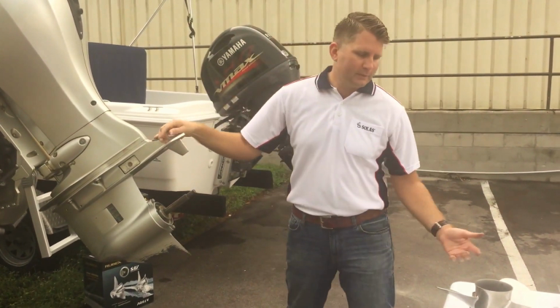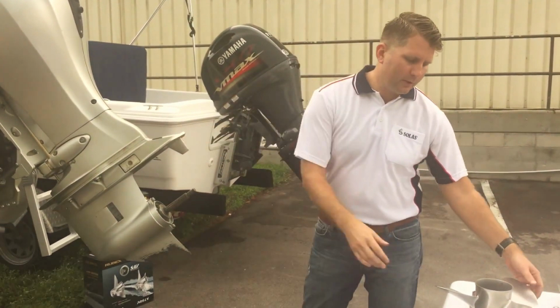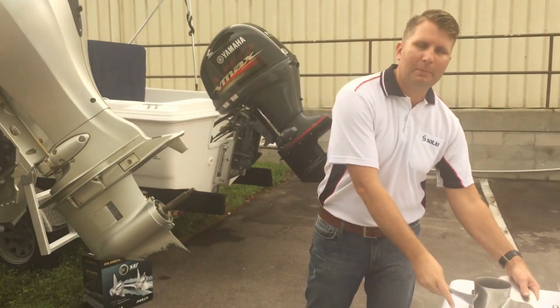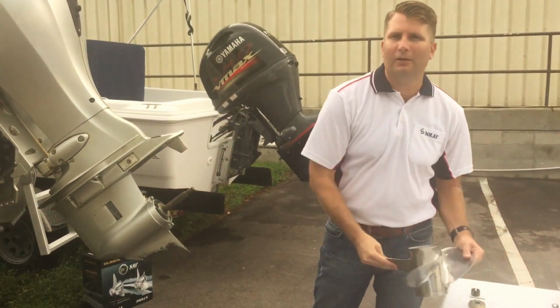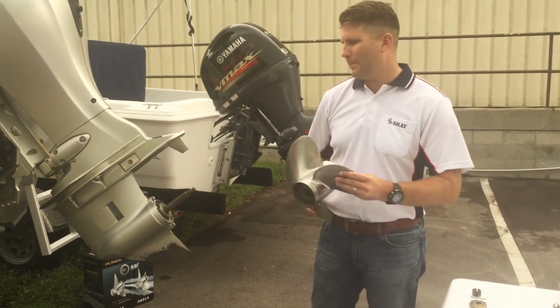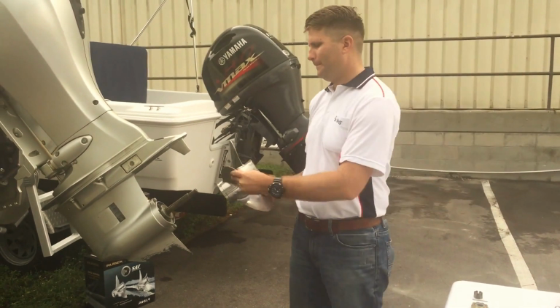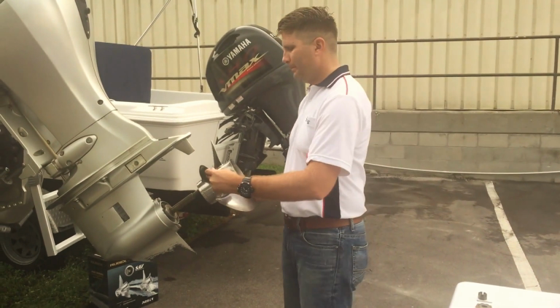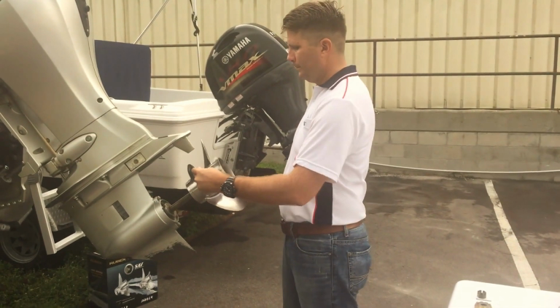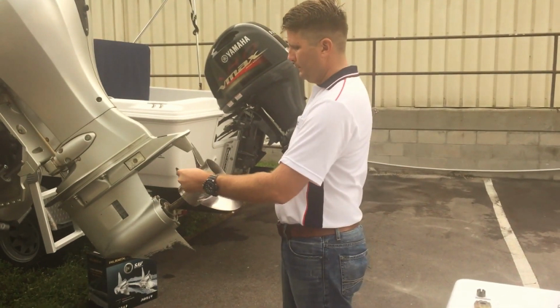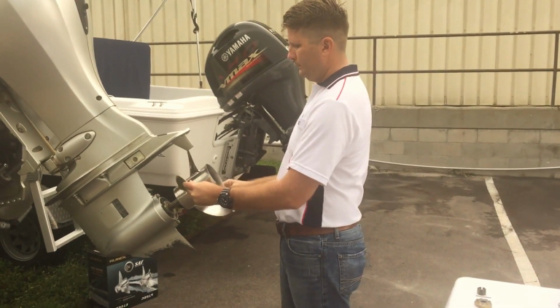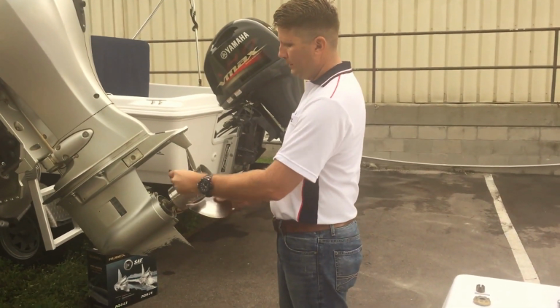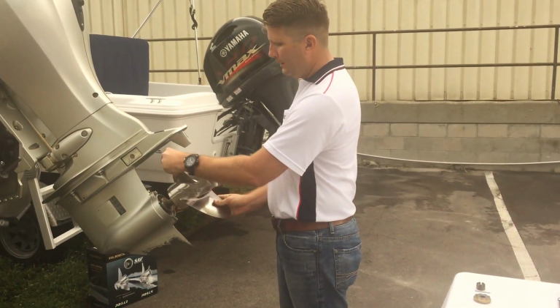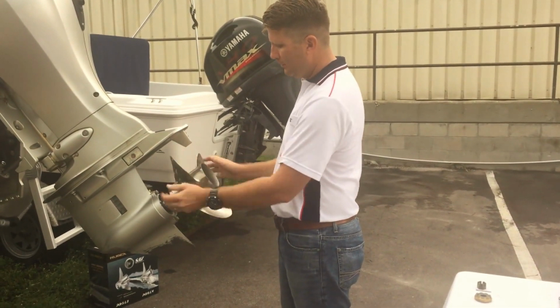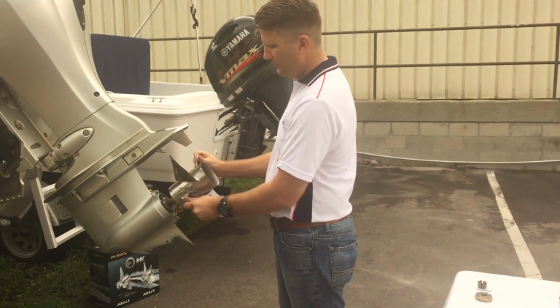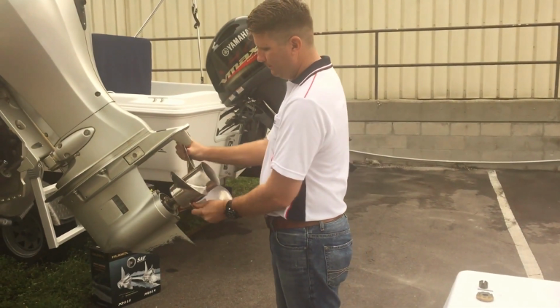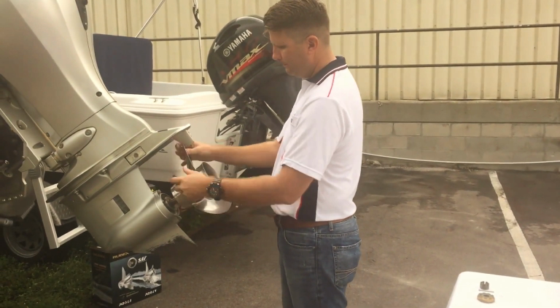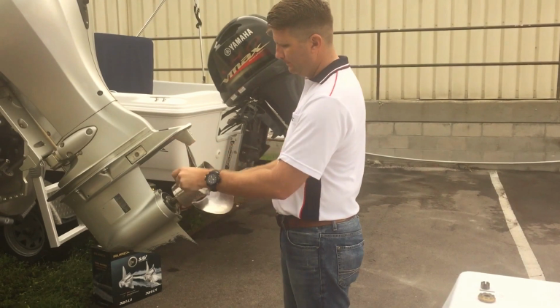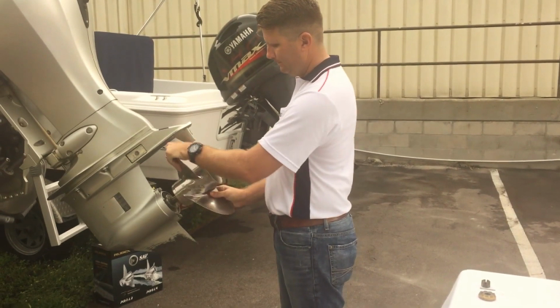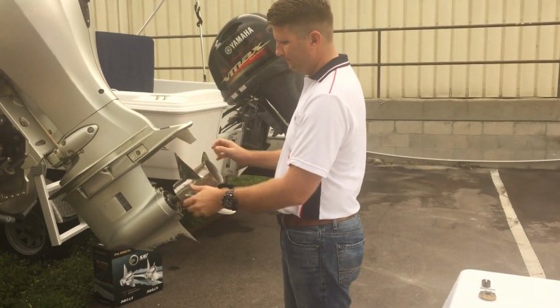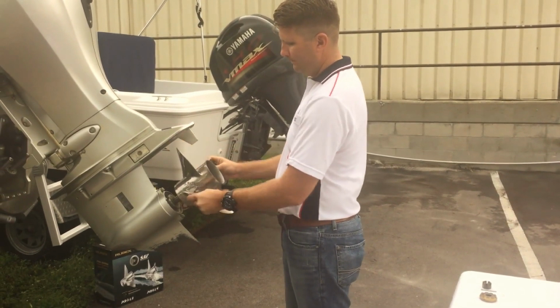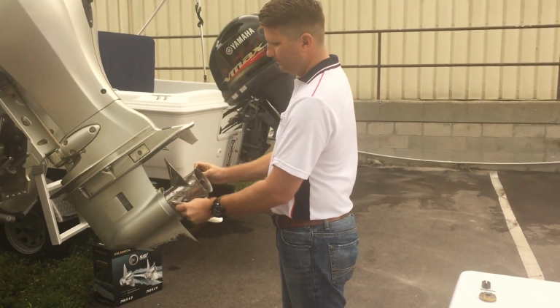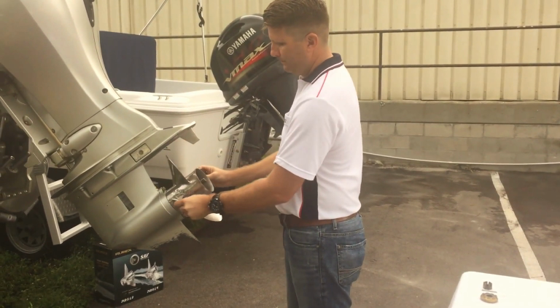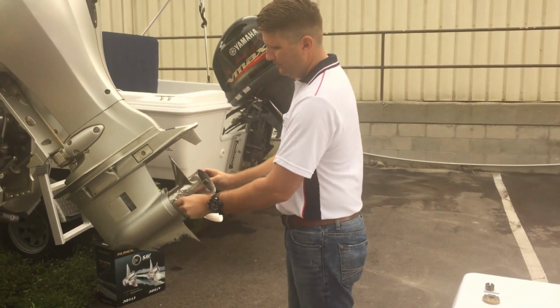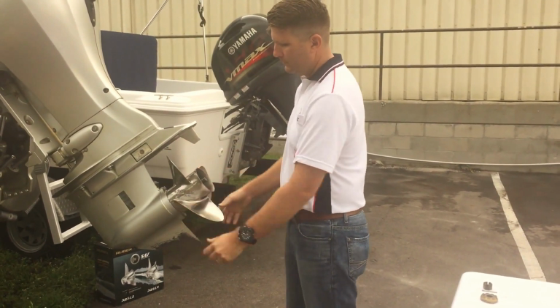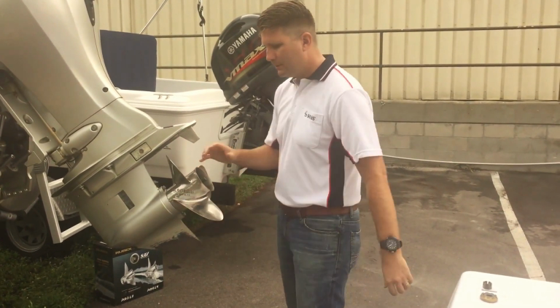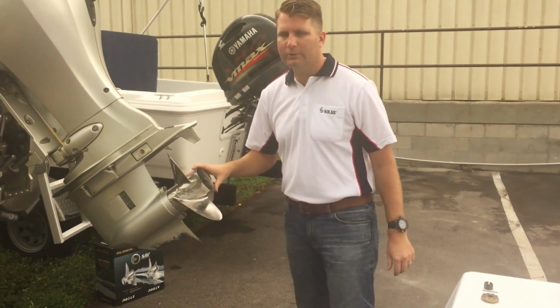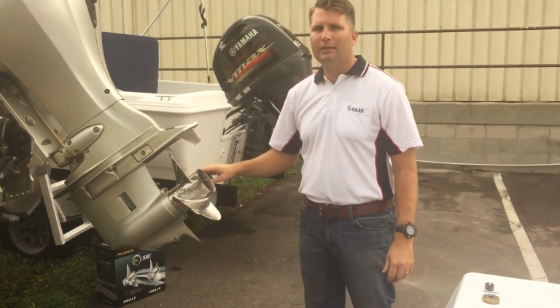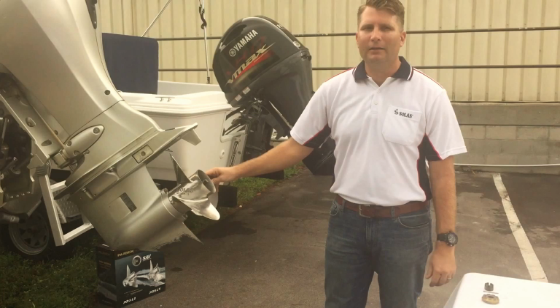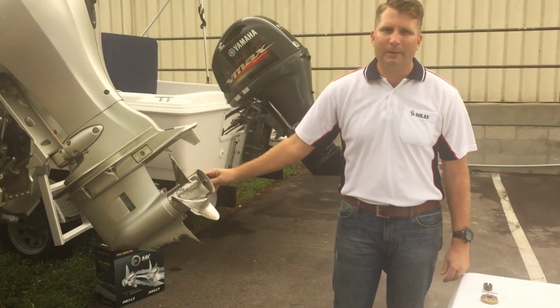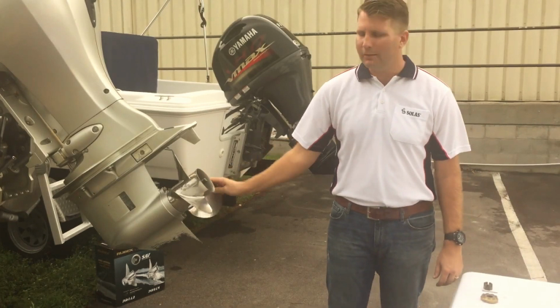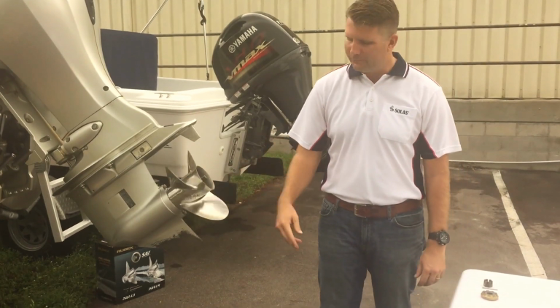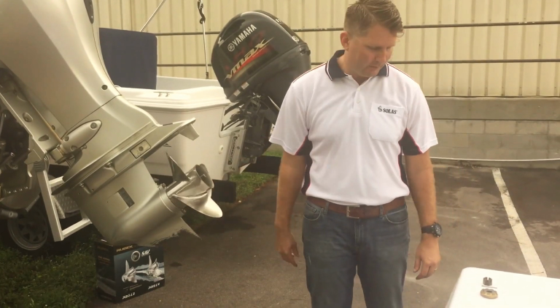Next we're going to go ahead and put the propeller on. I want to line it up with the grooves. Sometimes it's a little tricky to get it on there, but it pops right on there and free spins.